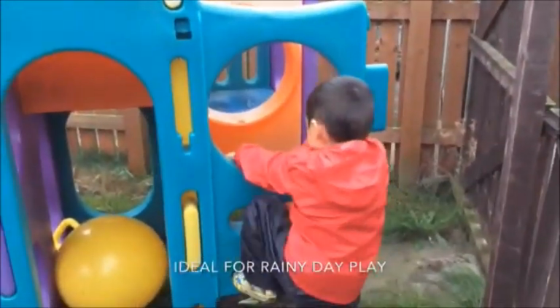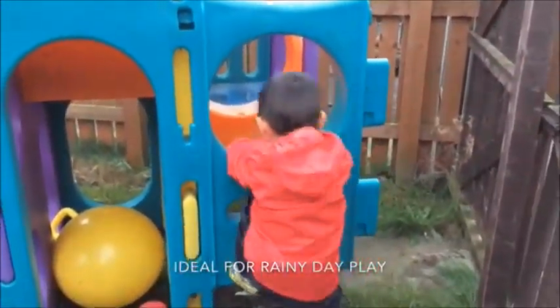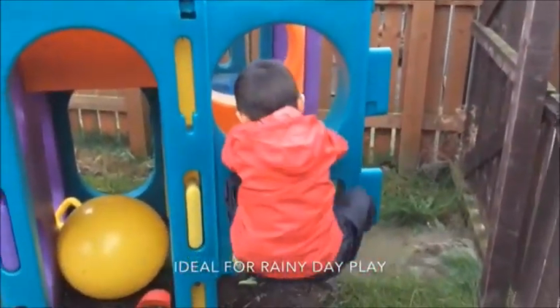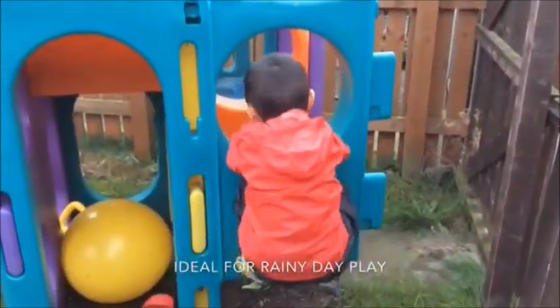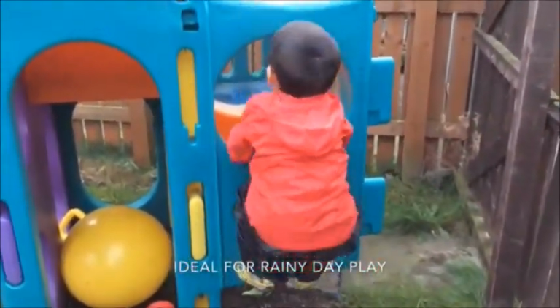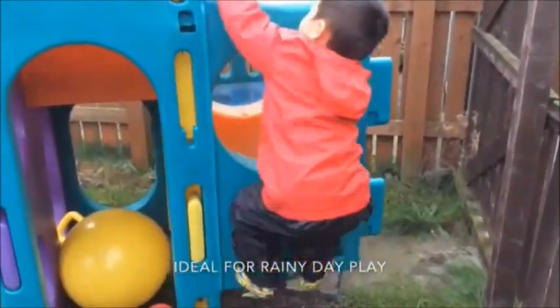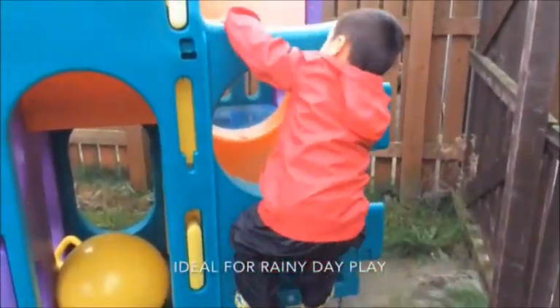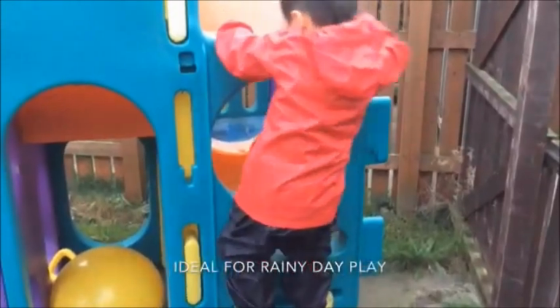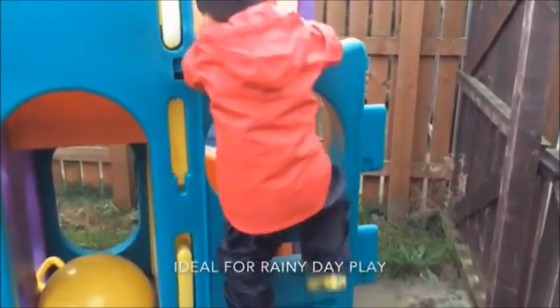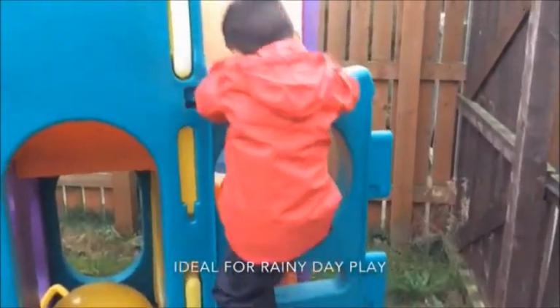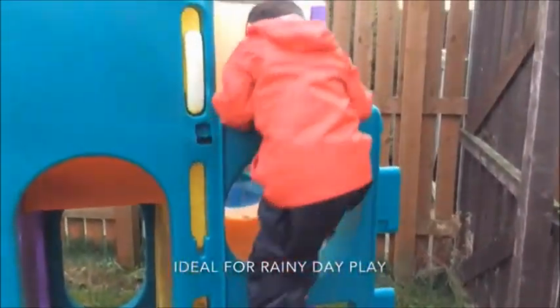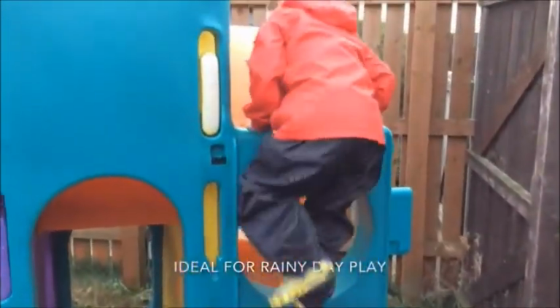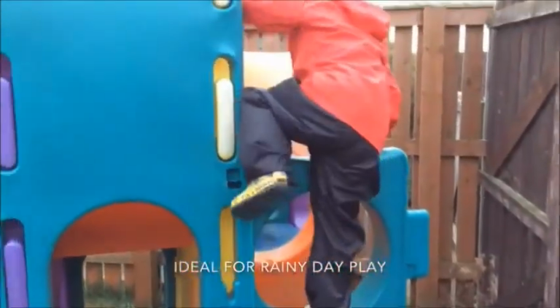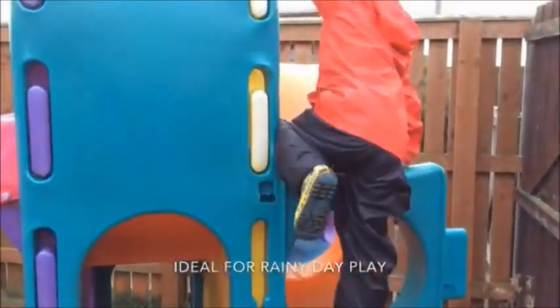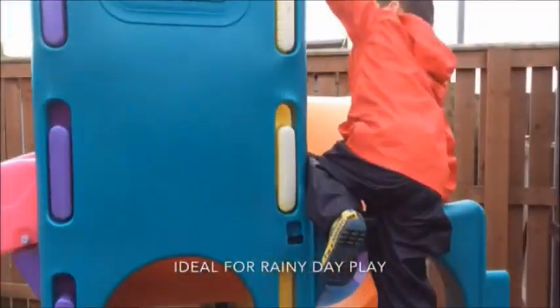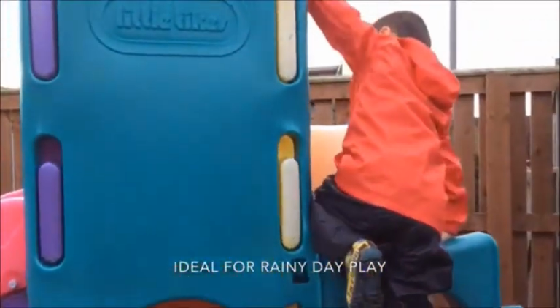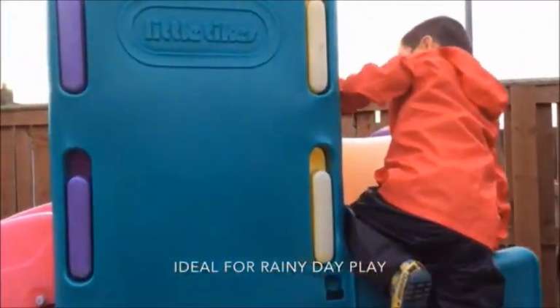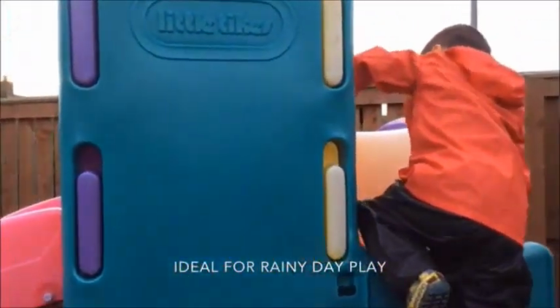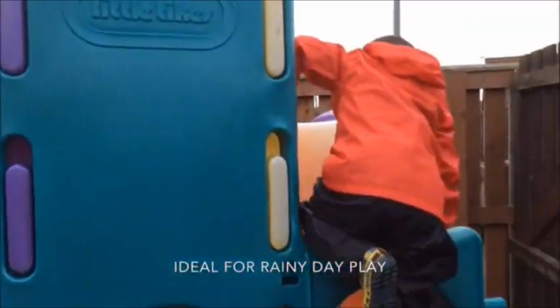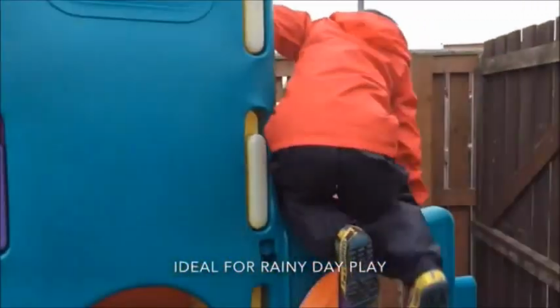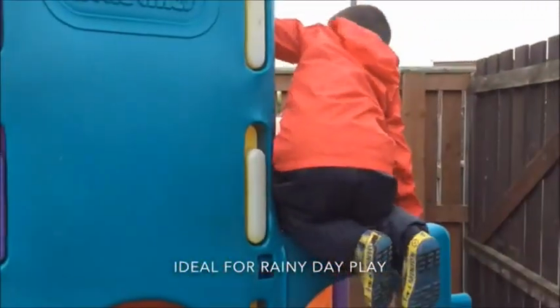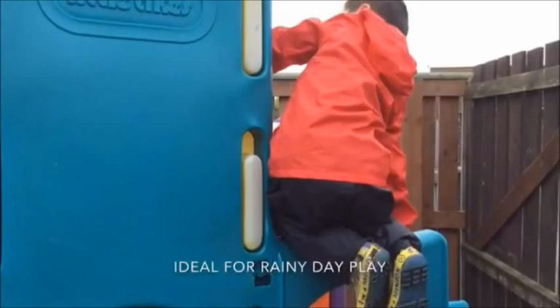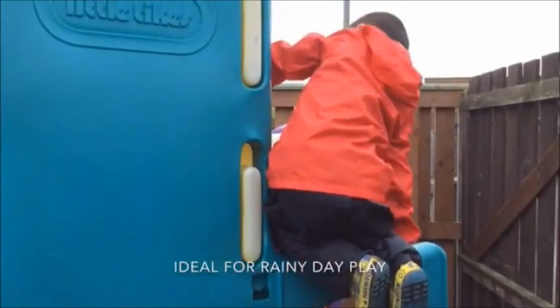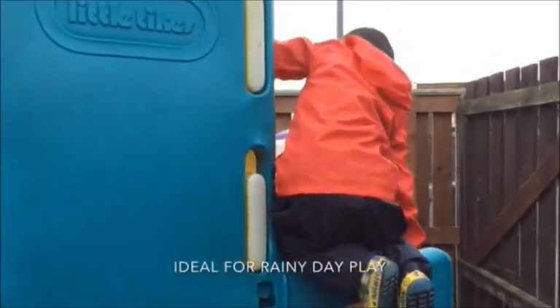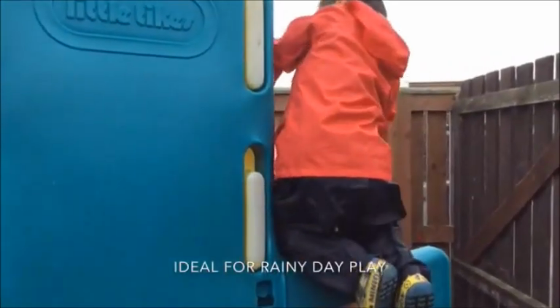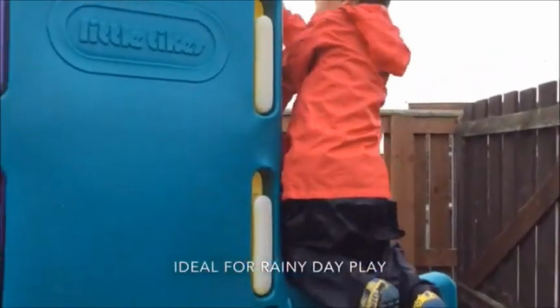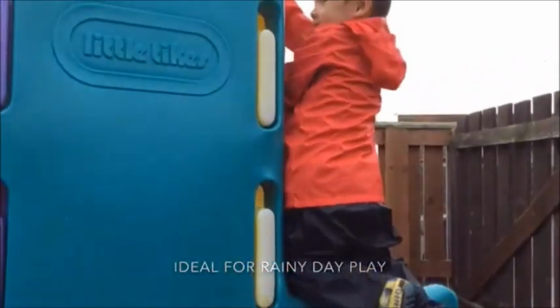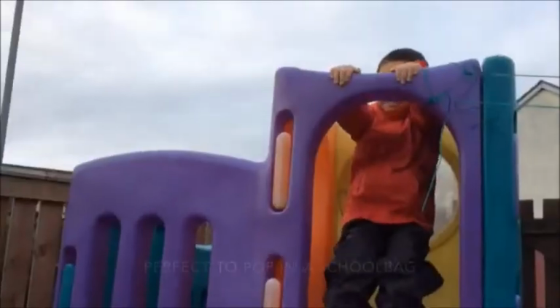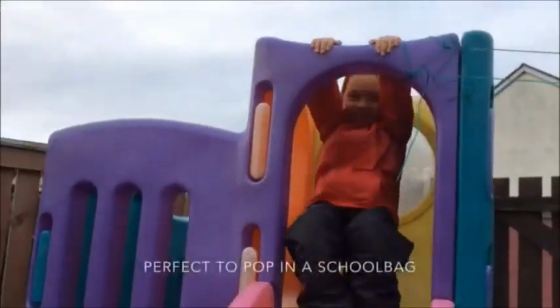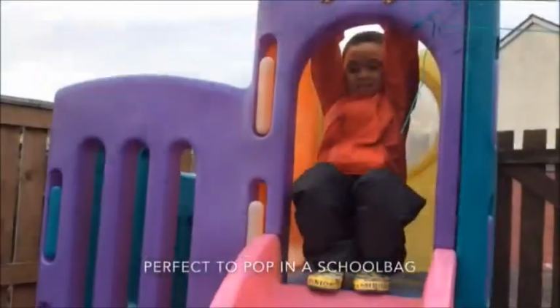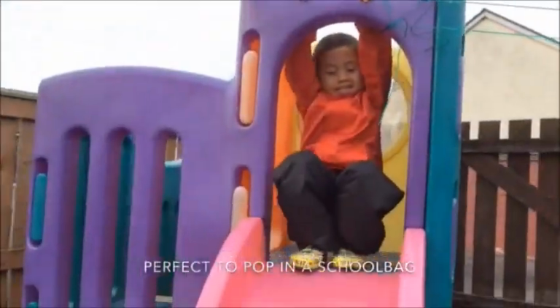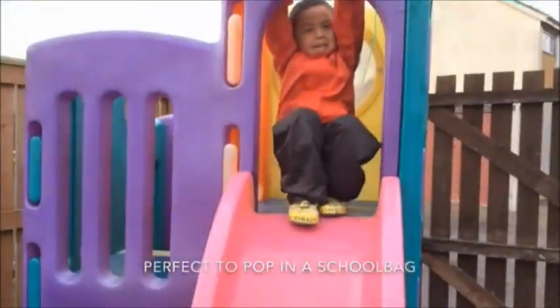This set is probably best kept for occasional use. It is great for a trip to the park or playing in the garden when it is a bit wet, and it is ideal for putting in a school bag and taking to school in case it starts to rain.